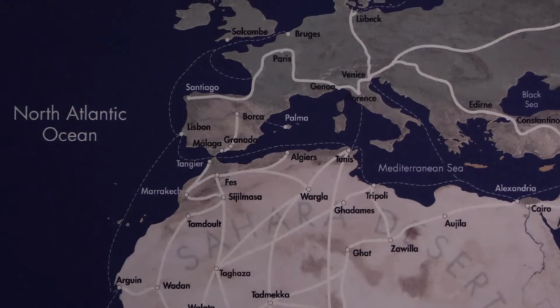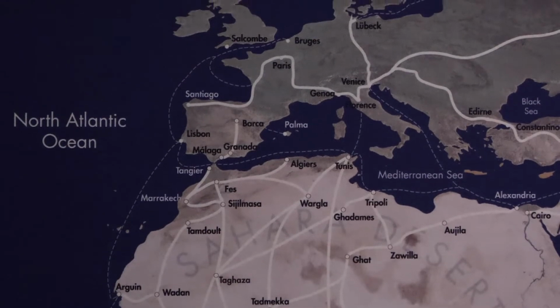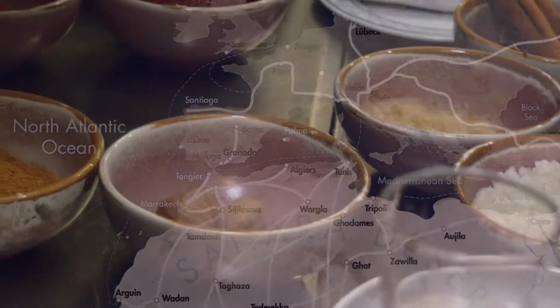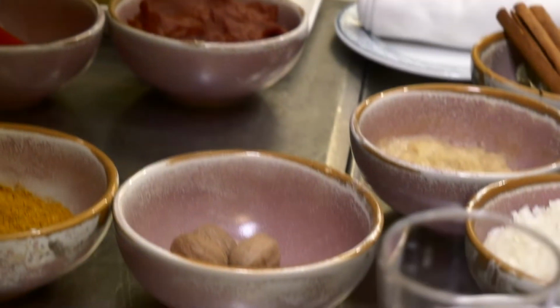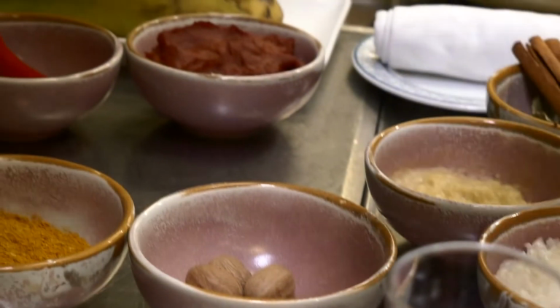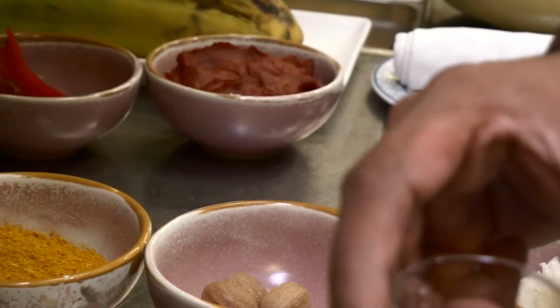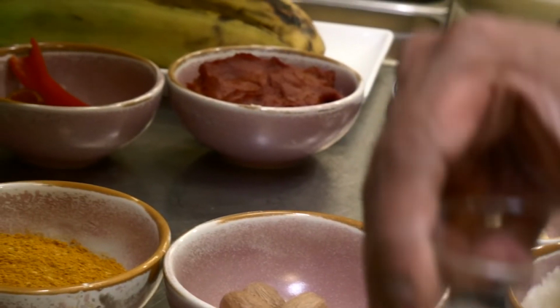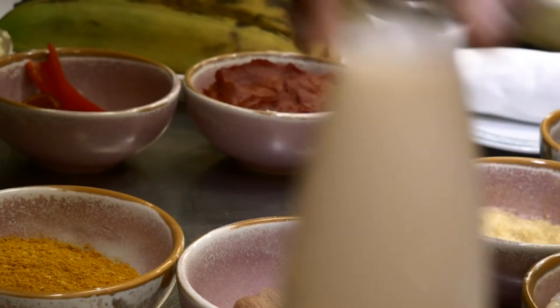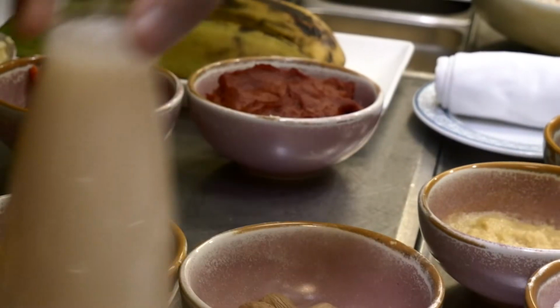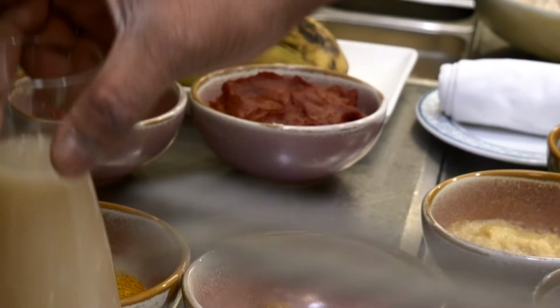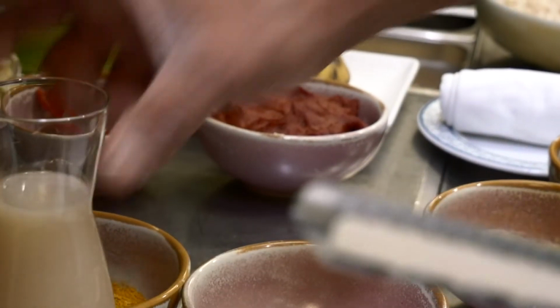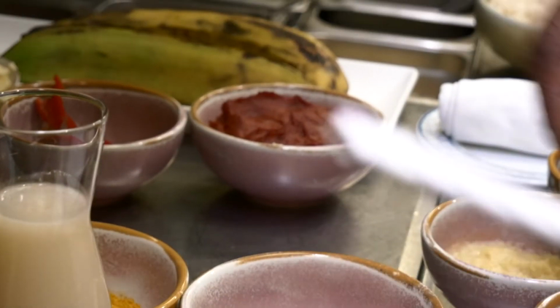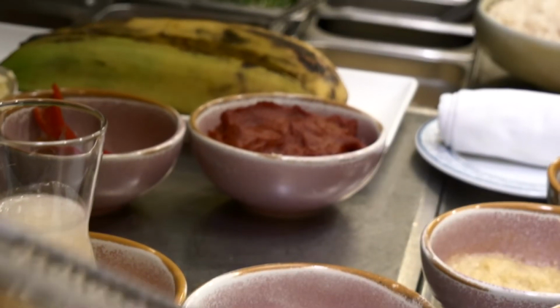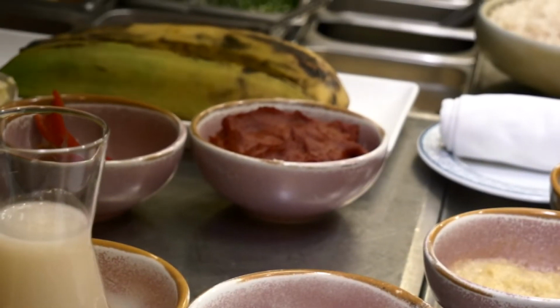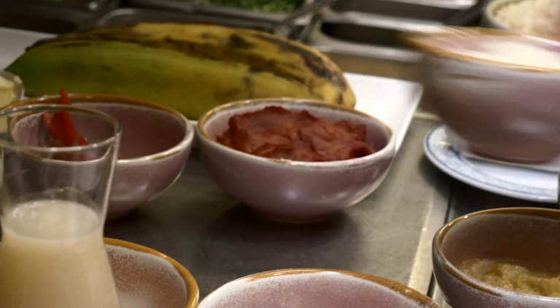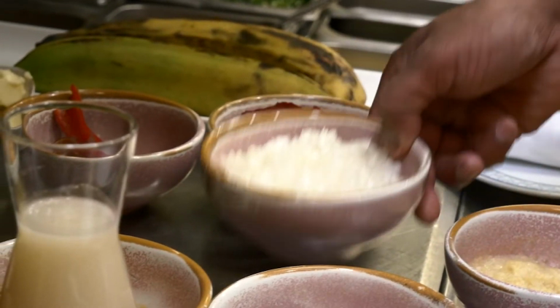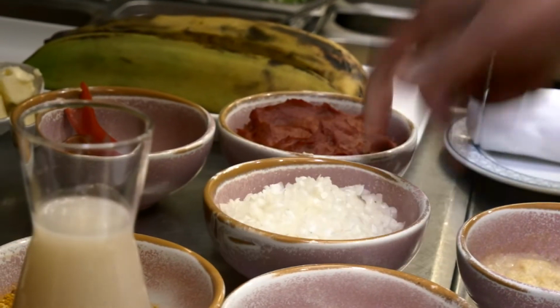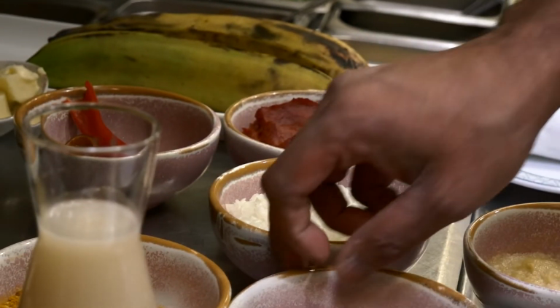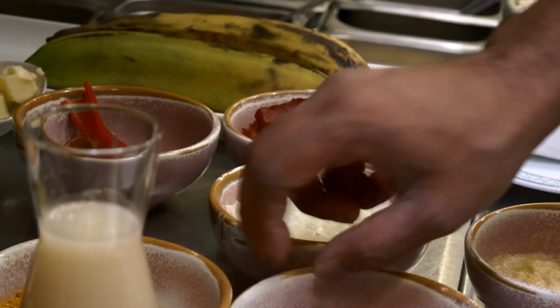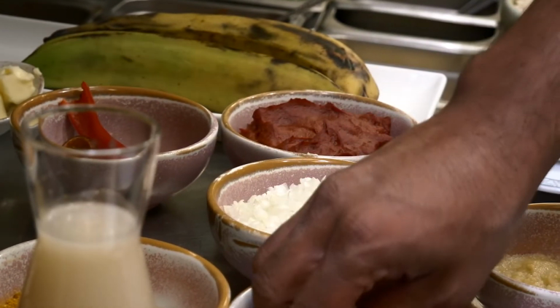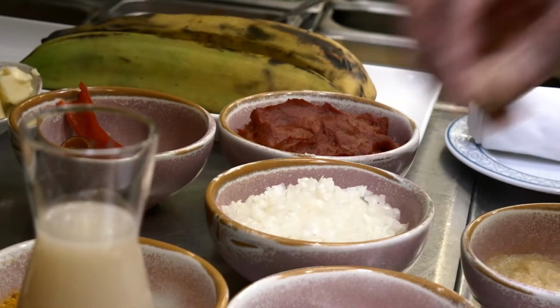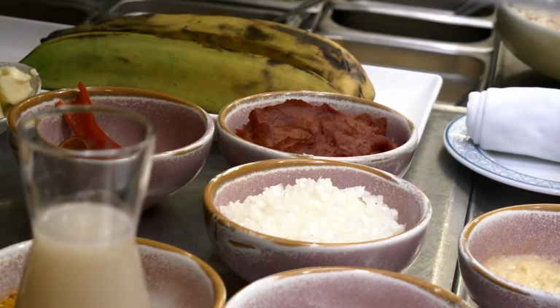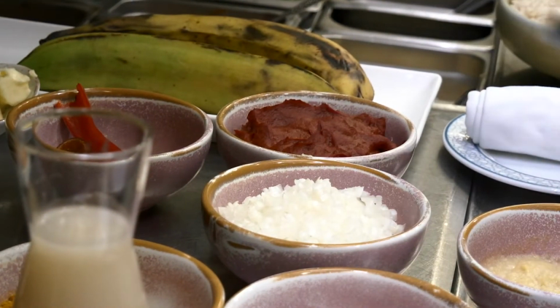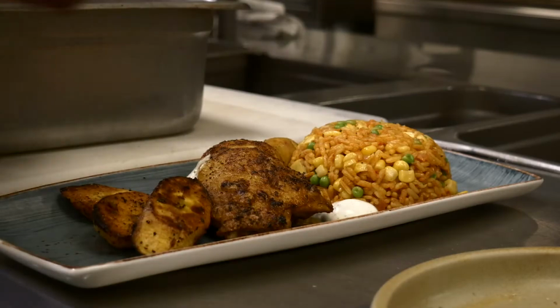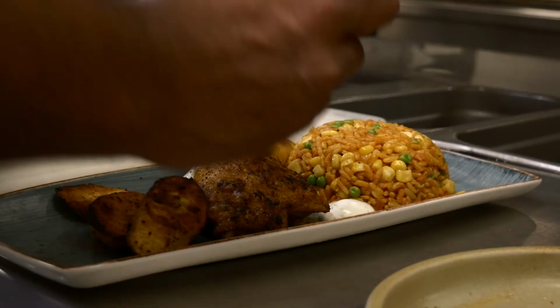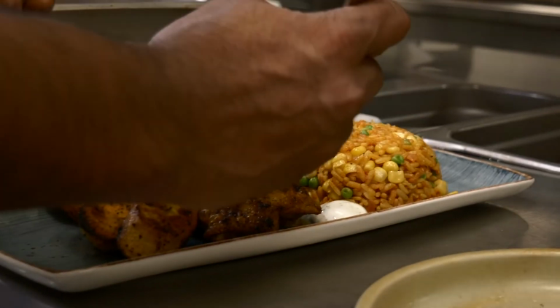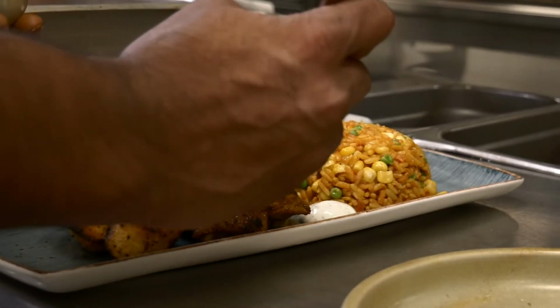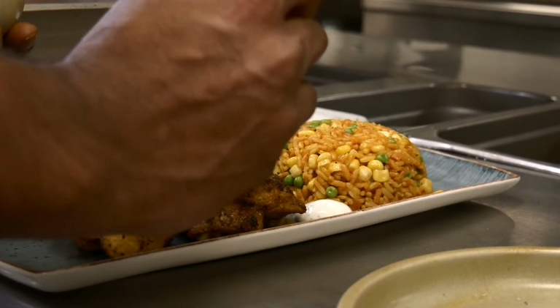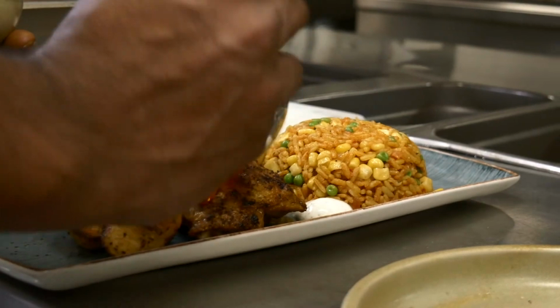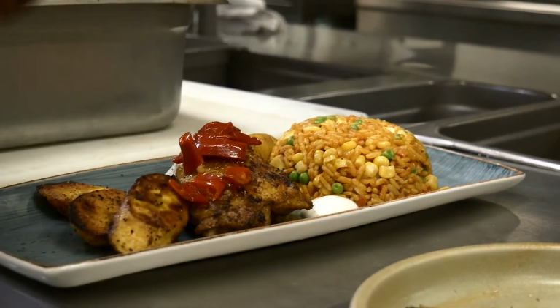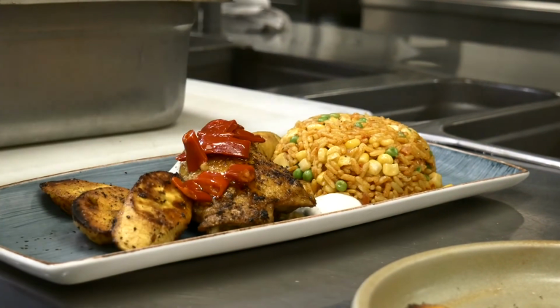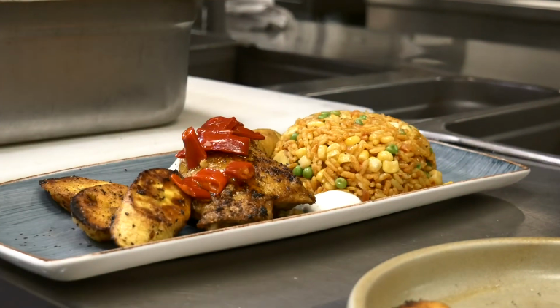I think it's really great that you're making jollof and I think it will add to the experience of people coming into the museum to learn more about medieval Africa. Through that experience, they're also going to be able to taste the history.